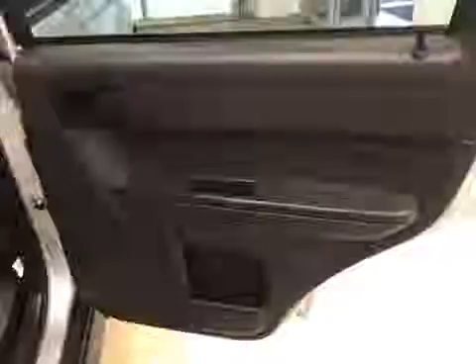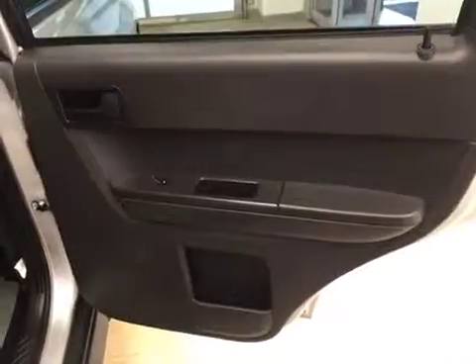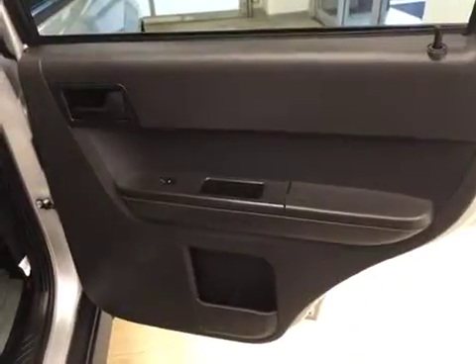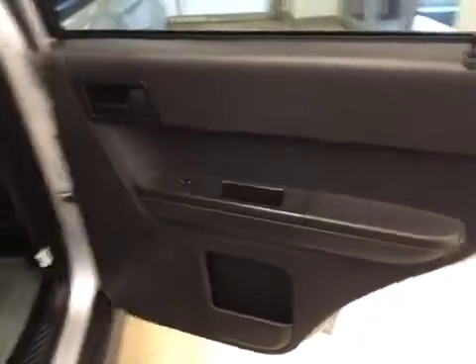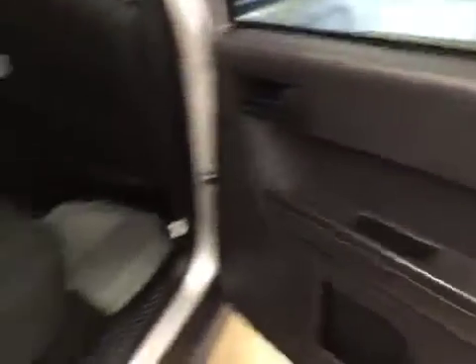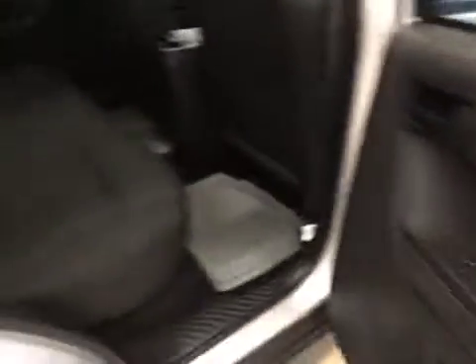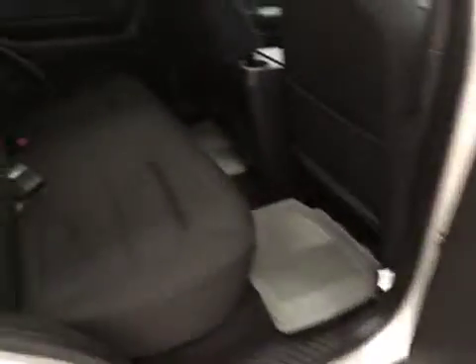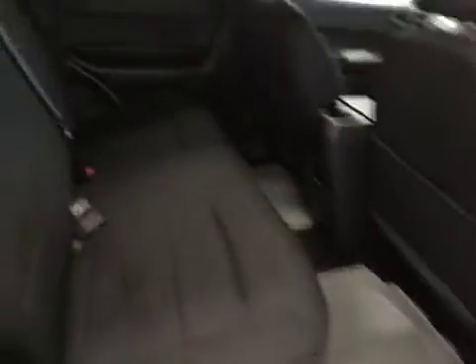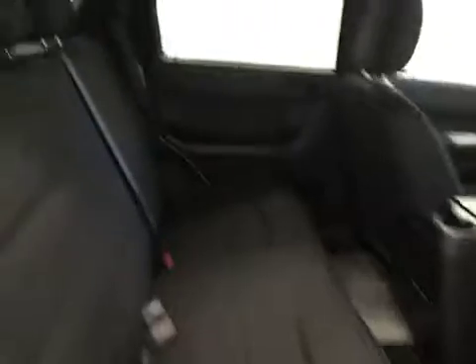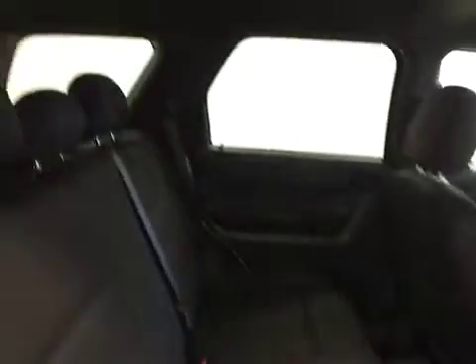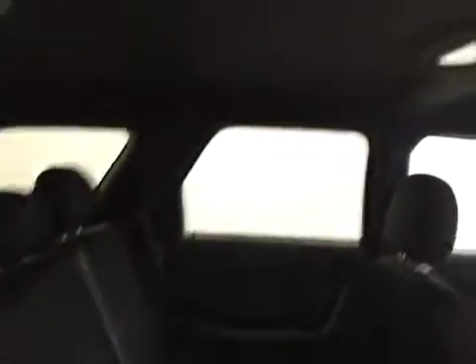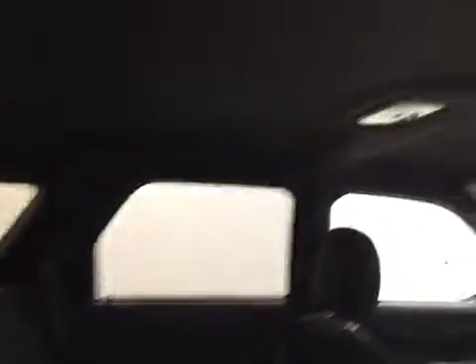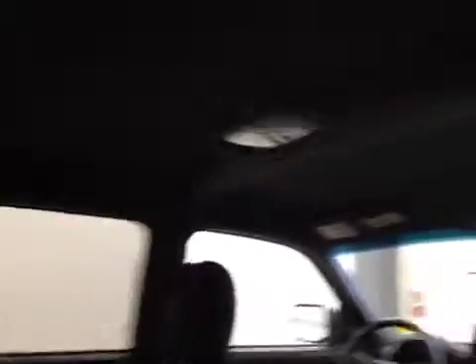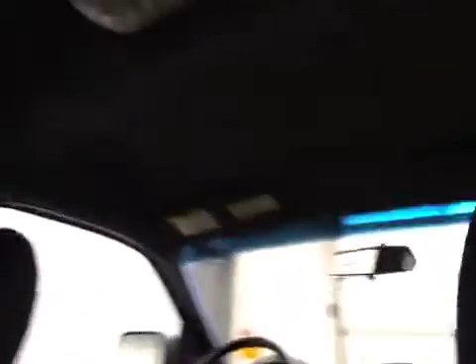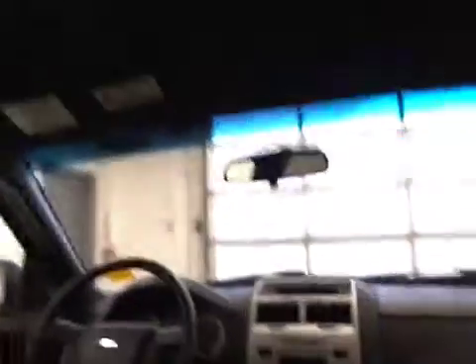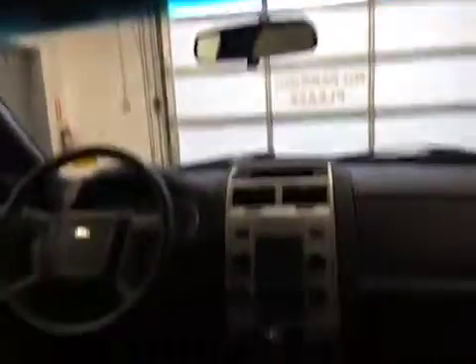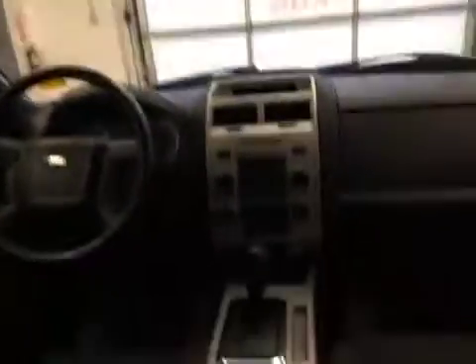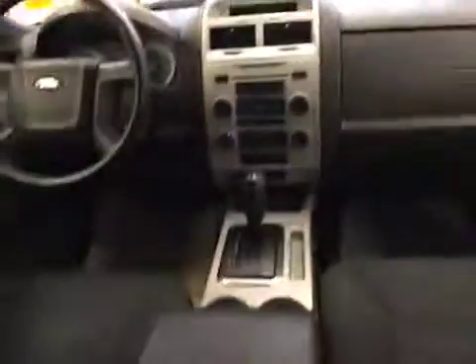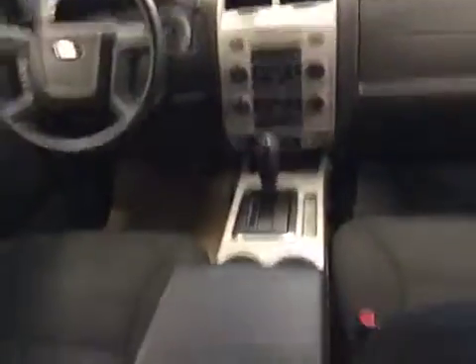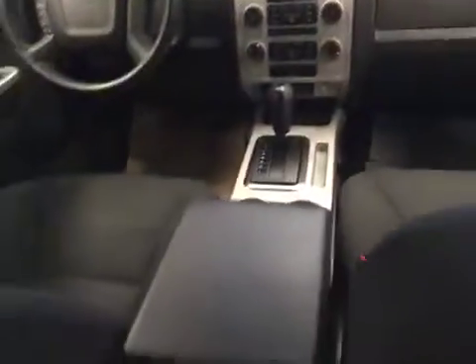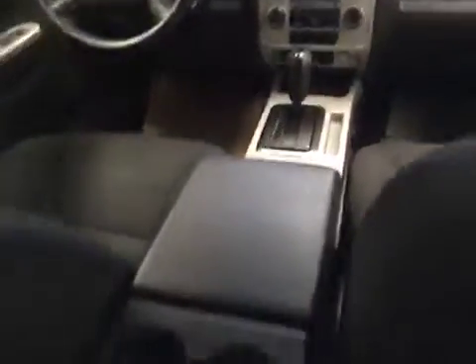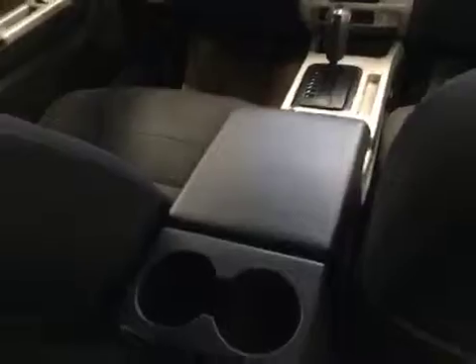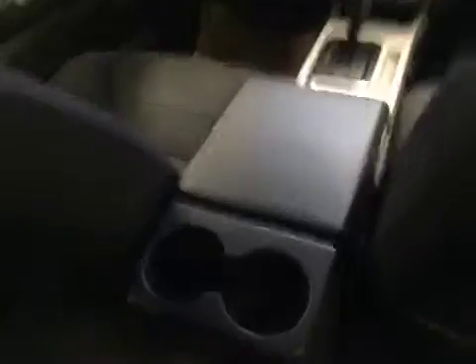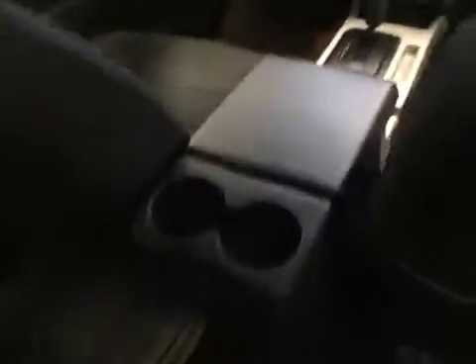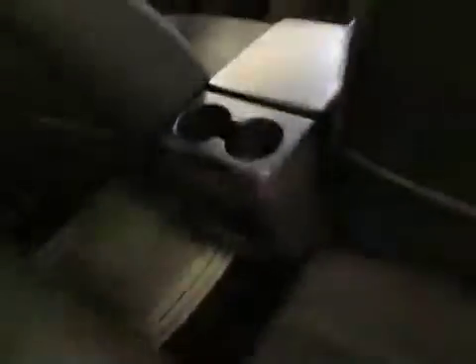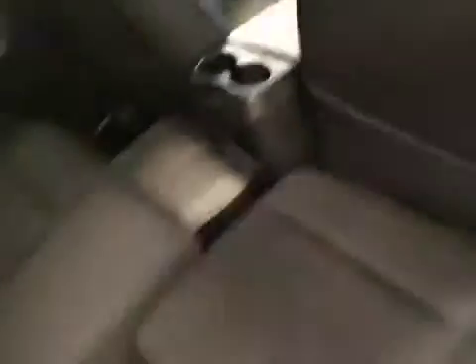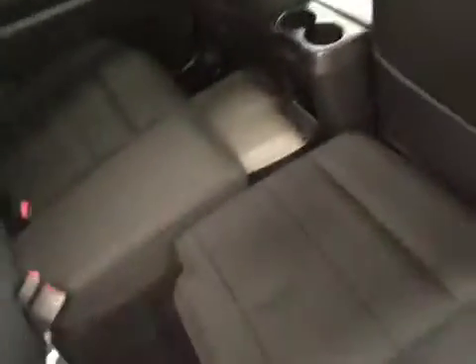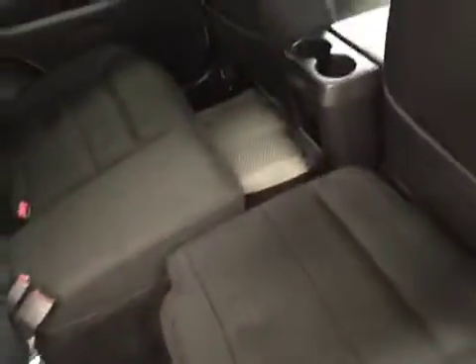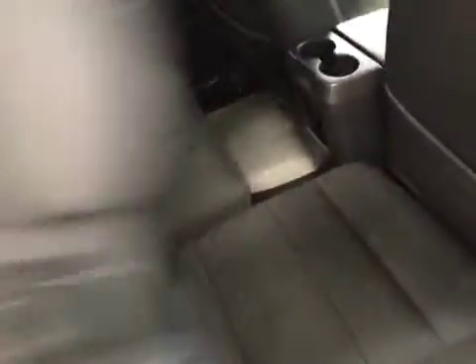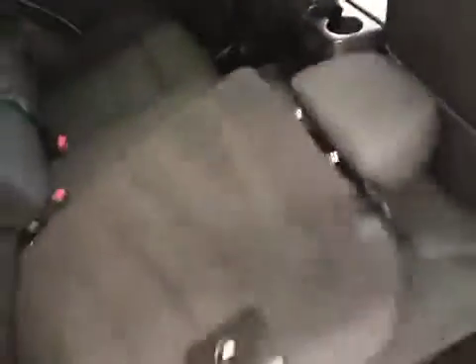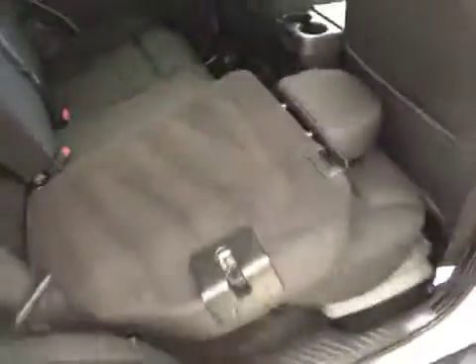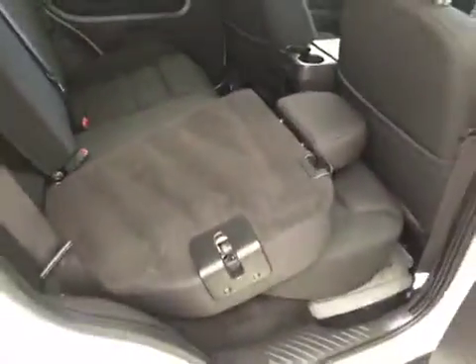Rear options include power side windows and a 40/60 bench split seat that folds down for extra cargo storage.